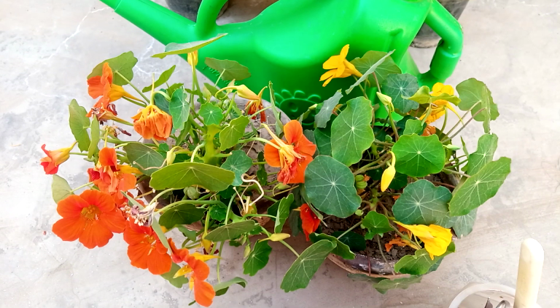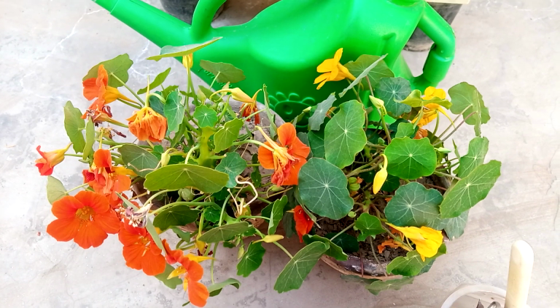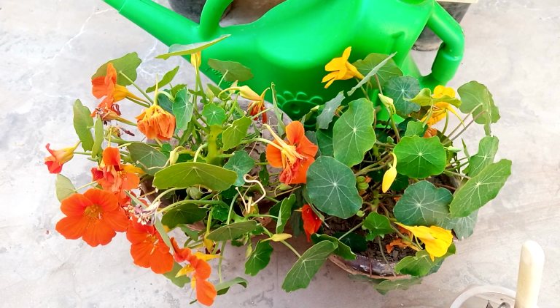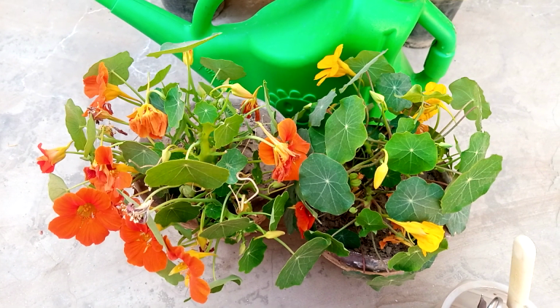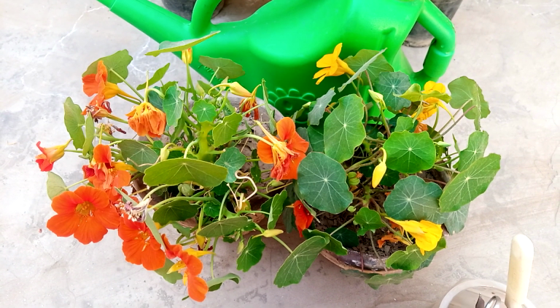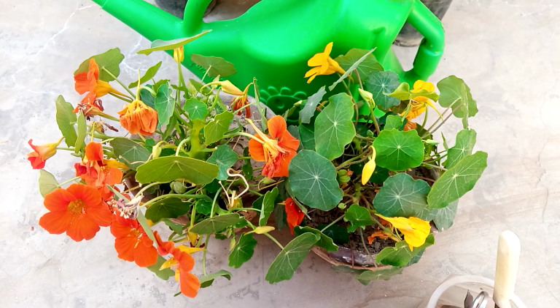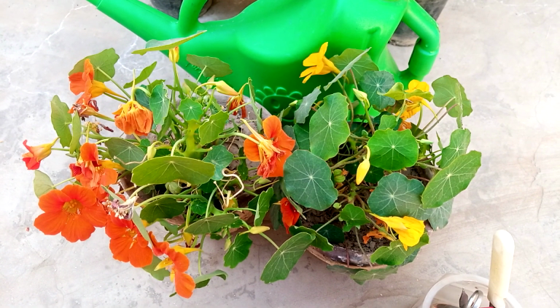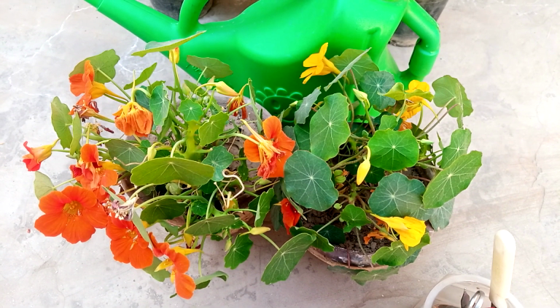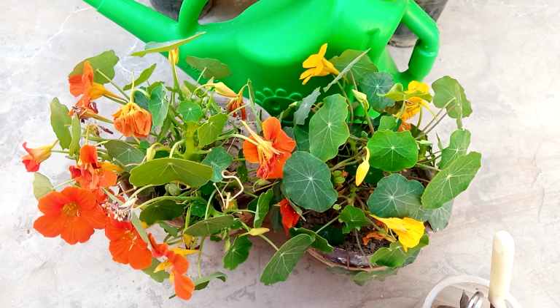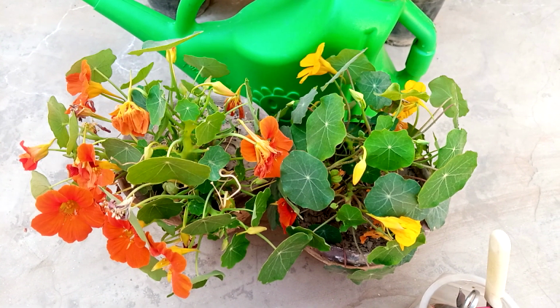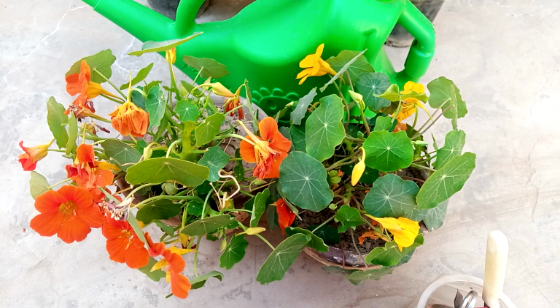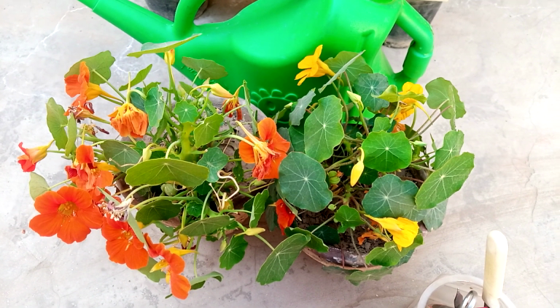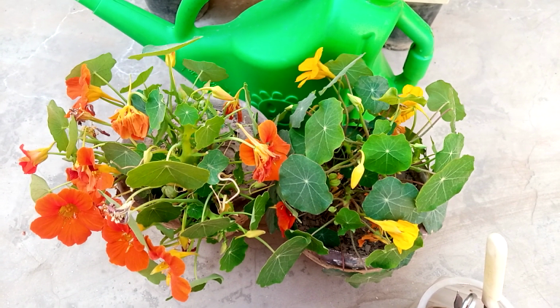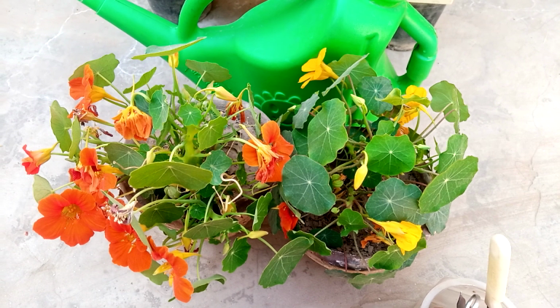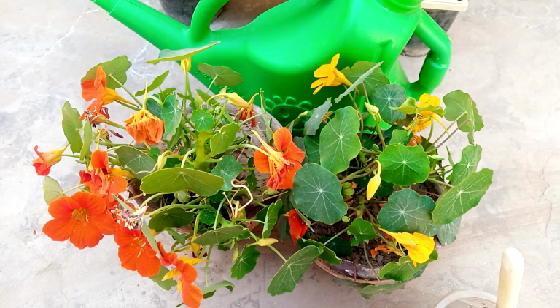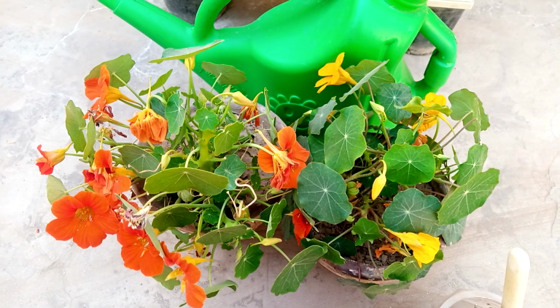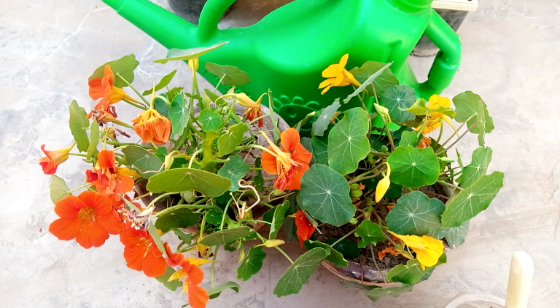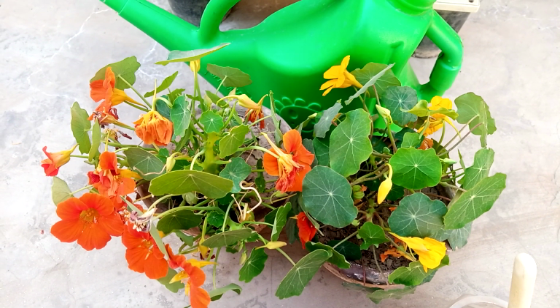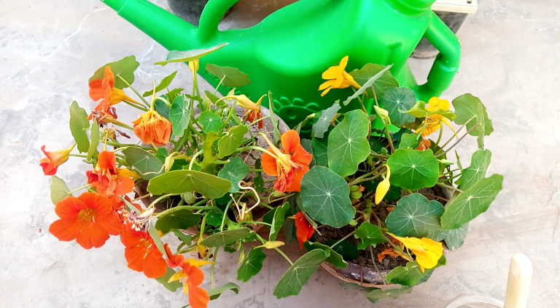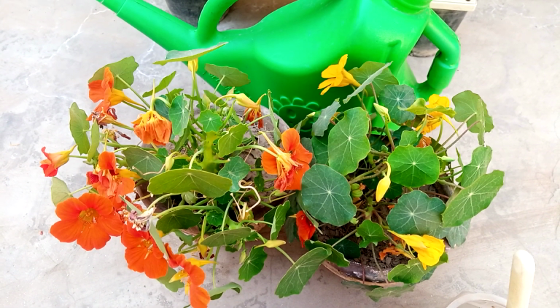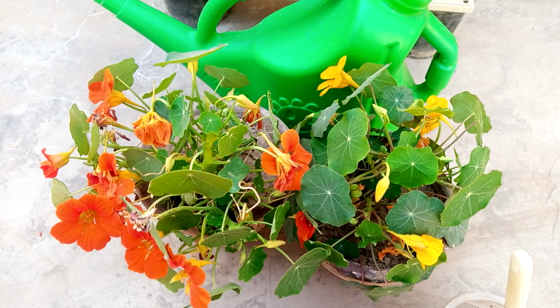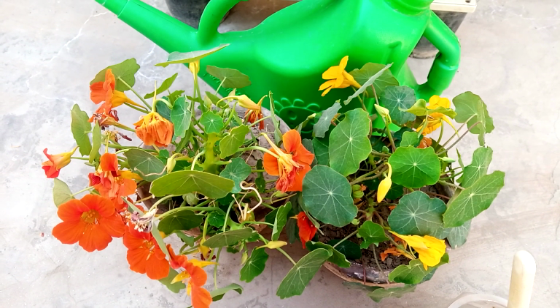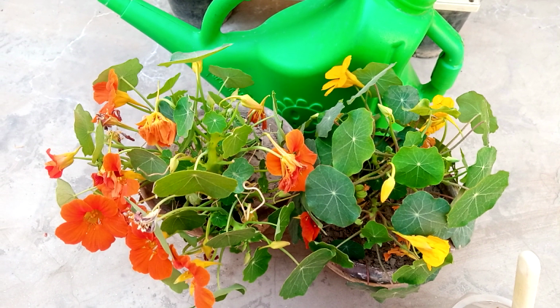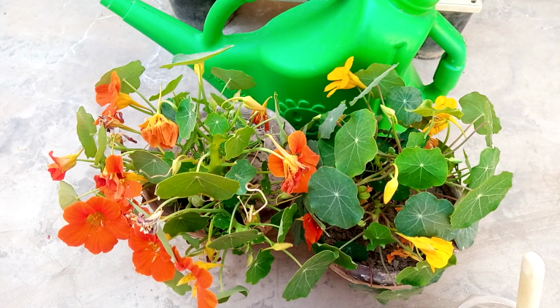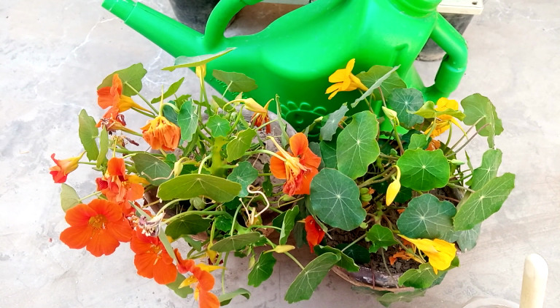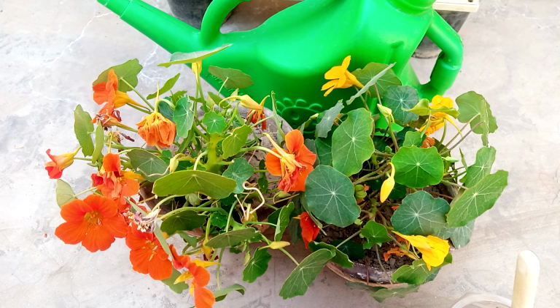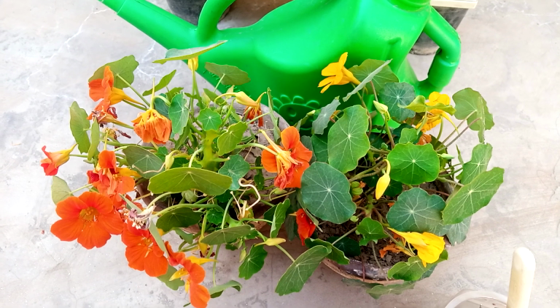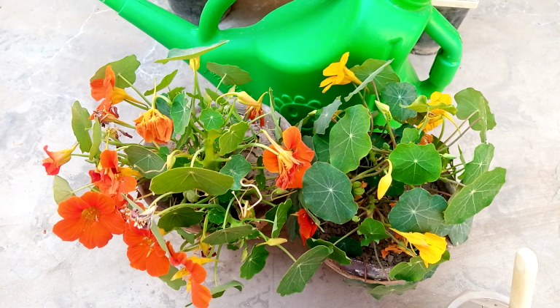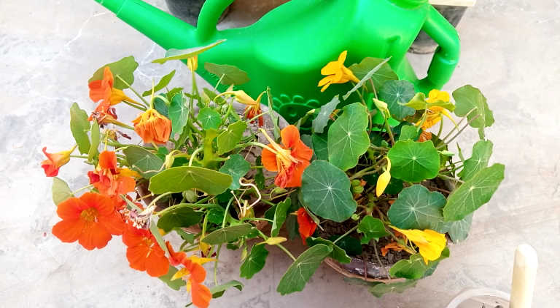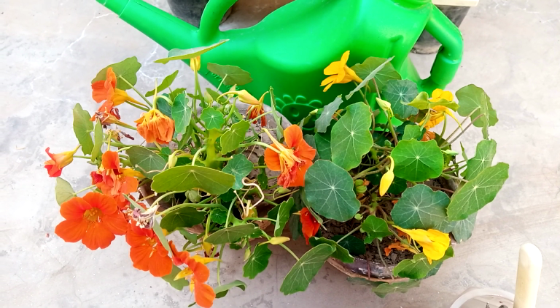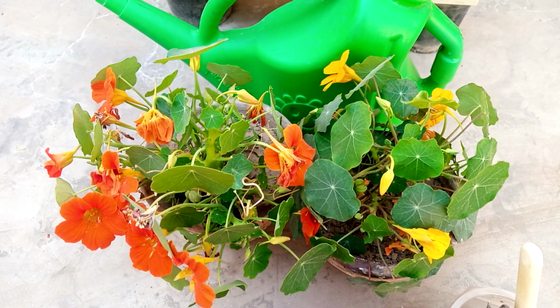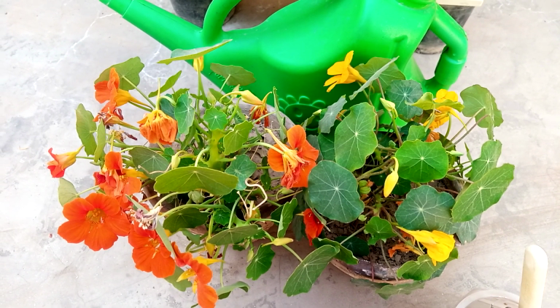Hello everyone, how are you? I hope you are all fine and good. Welcome all of you to my channel Plants Corner. My today's video is about care of nasturtium plant.